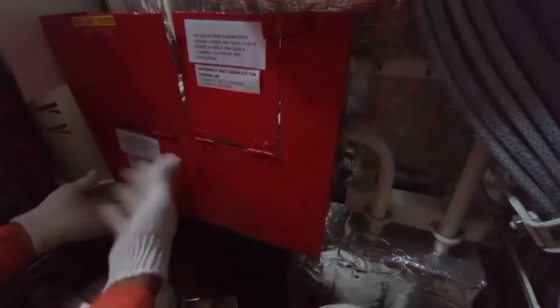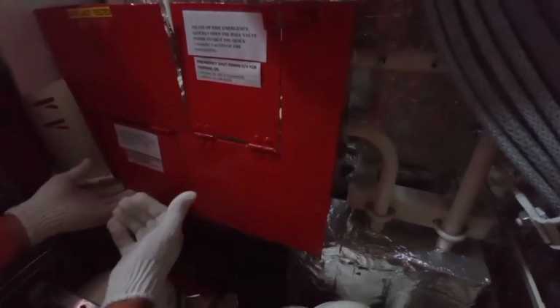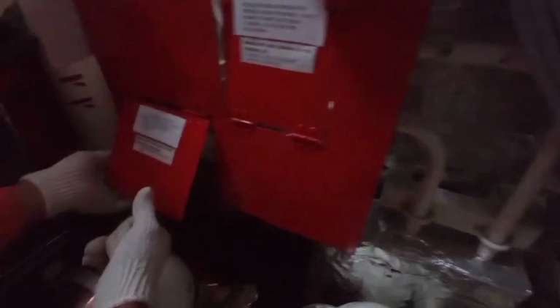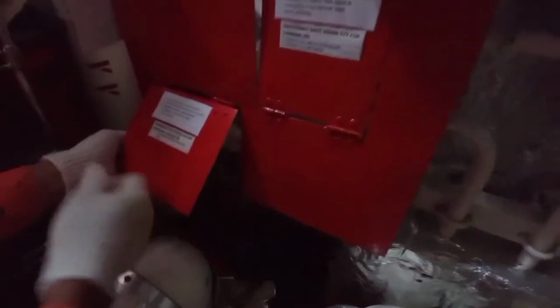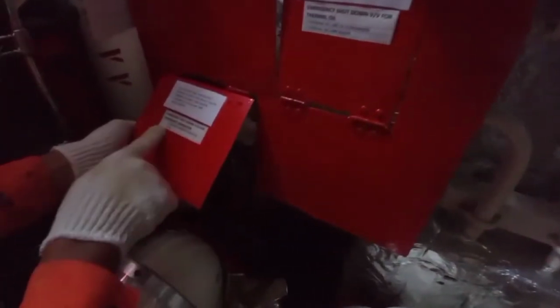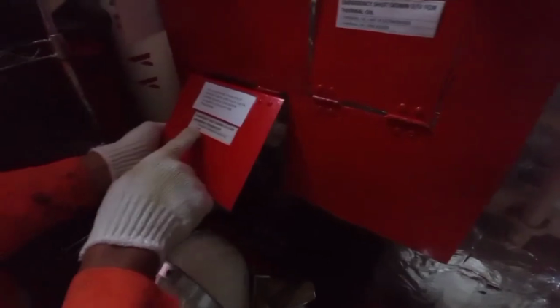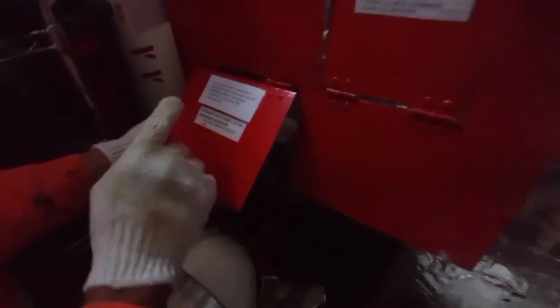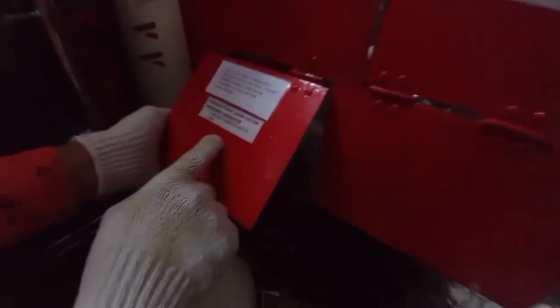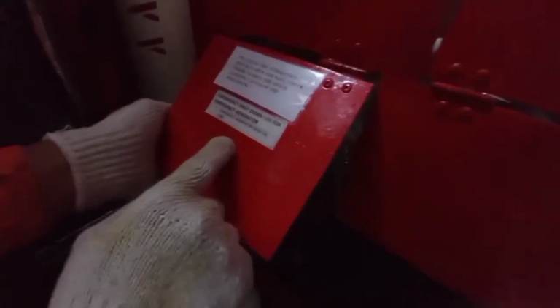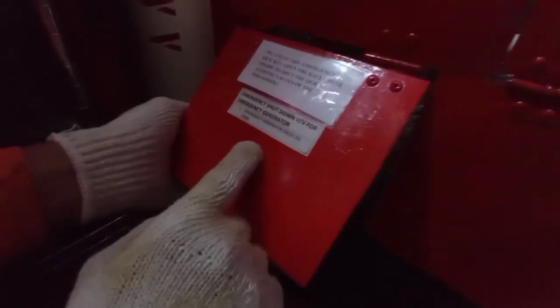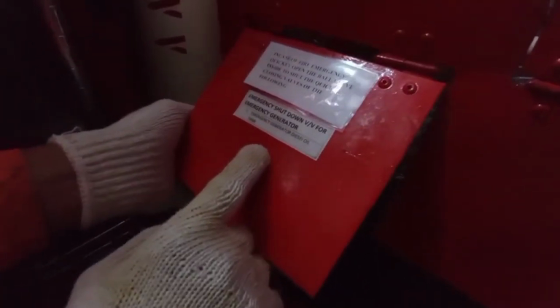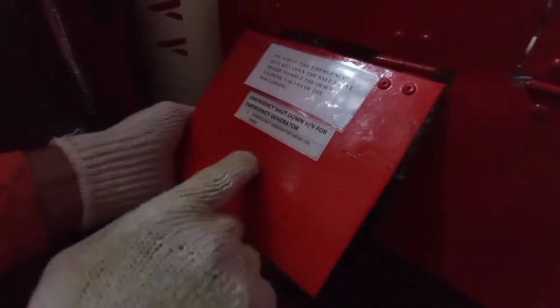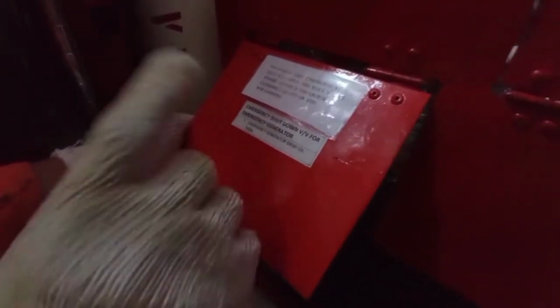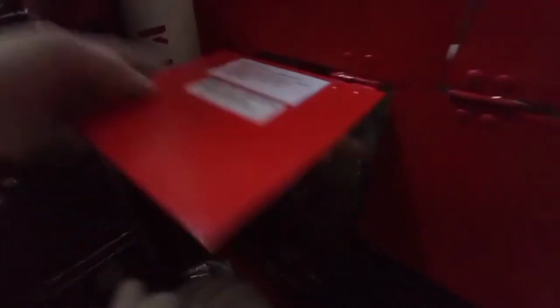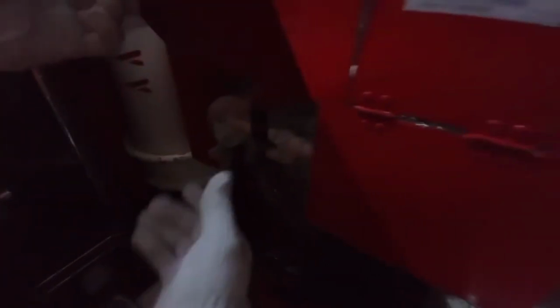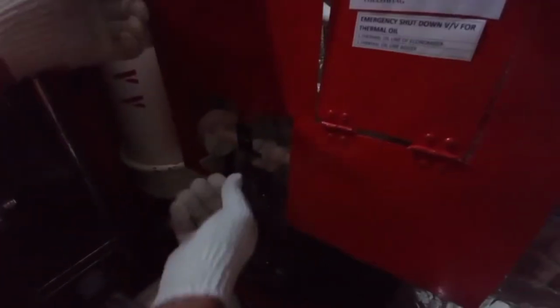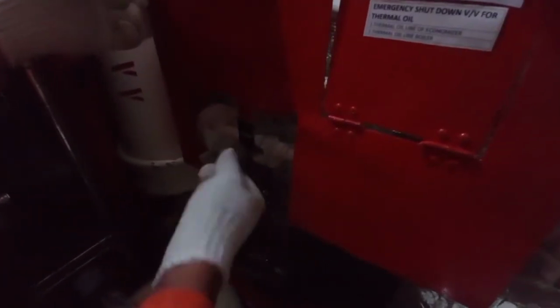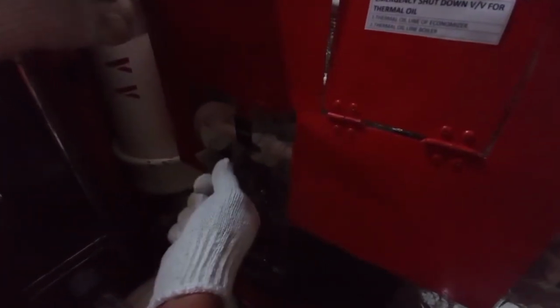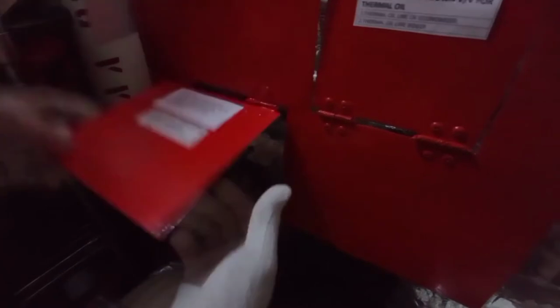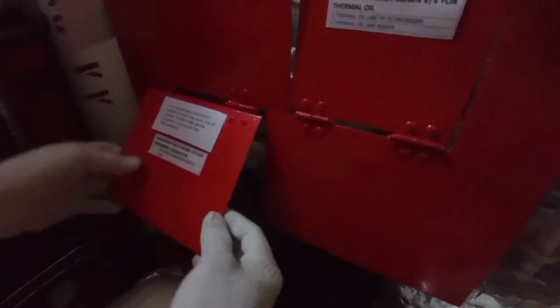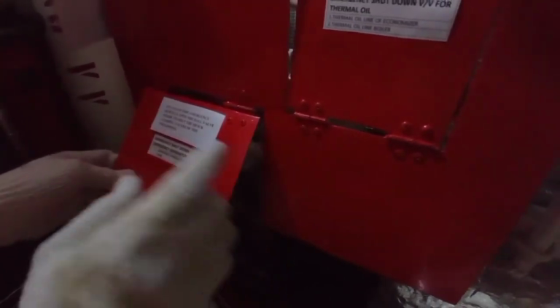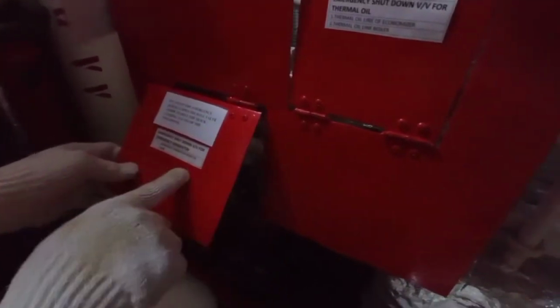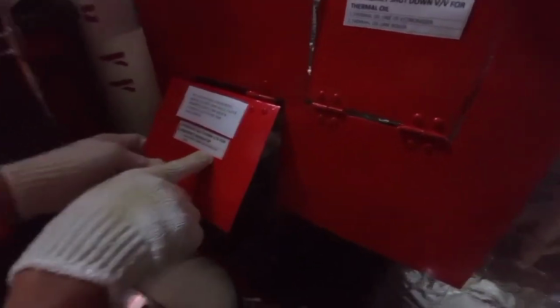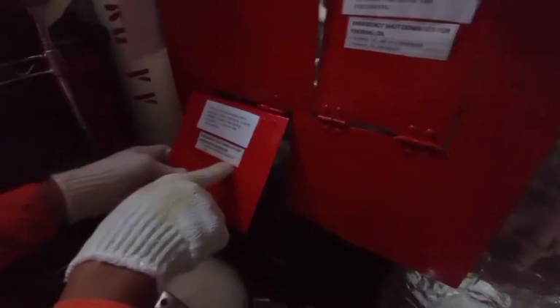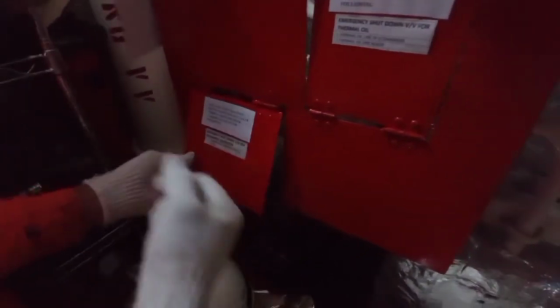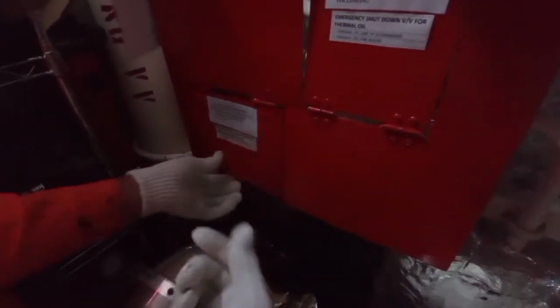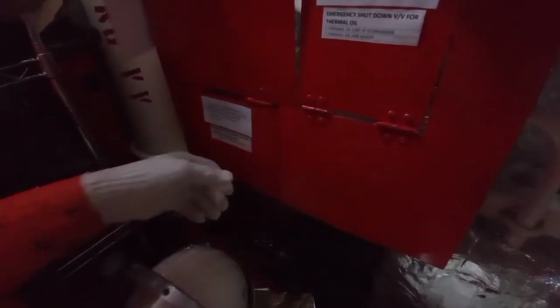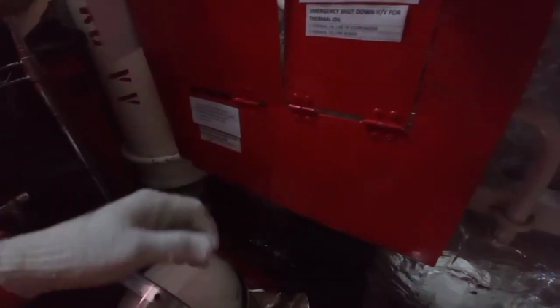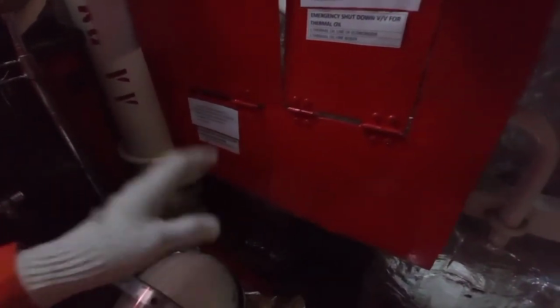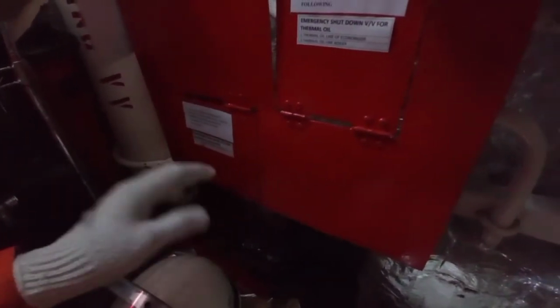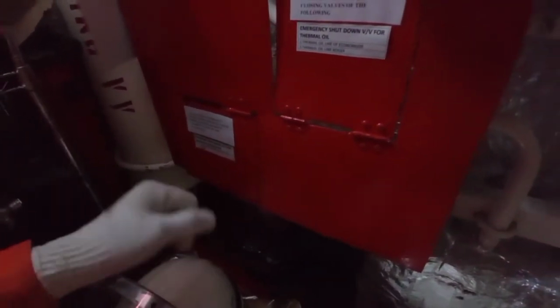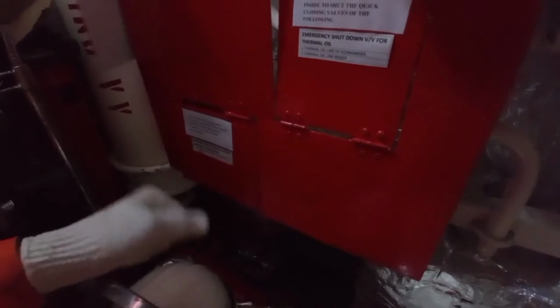It's the same procedure for this — emergency shutdown valve for emergency generator. If you shut down this, the diesel oil will be automatically shut.